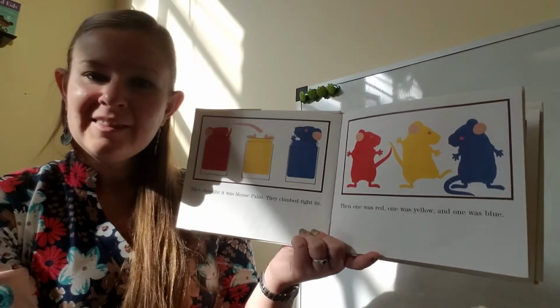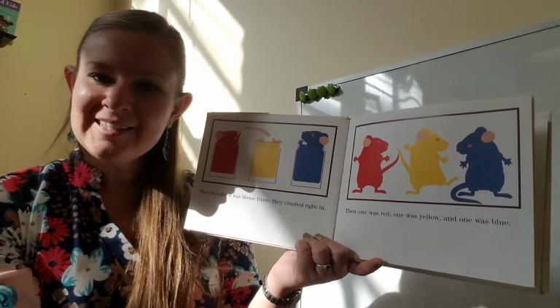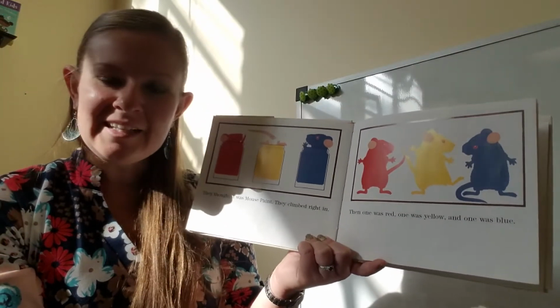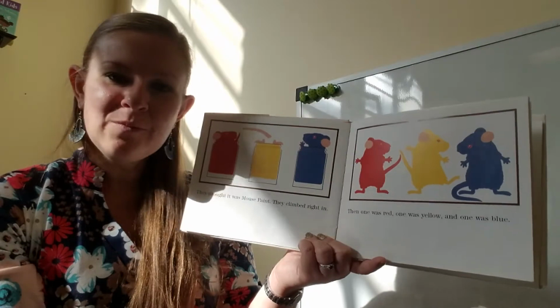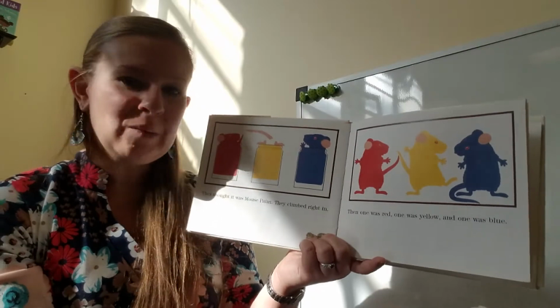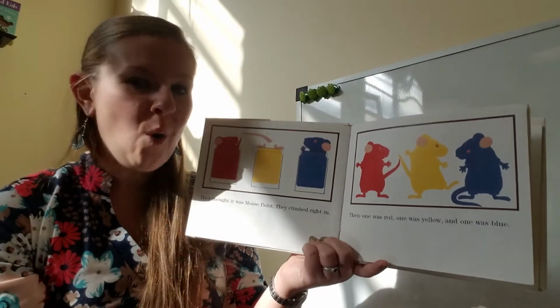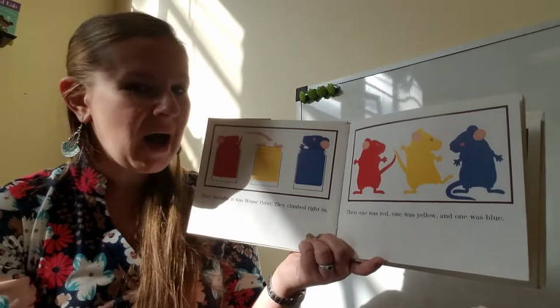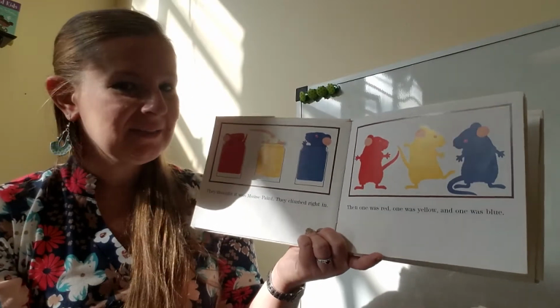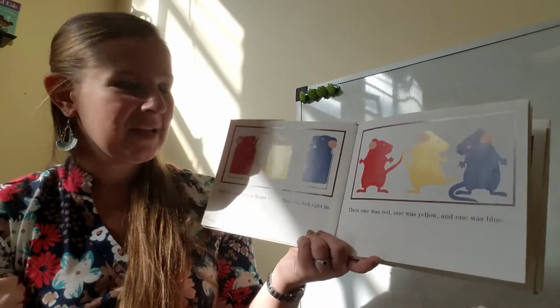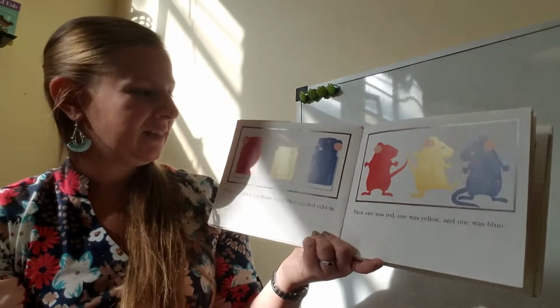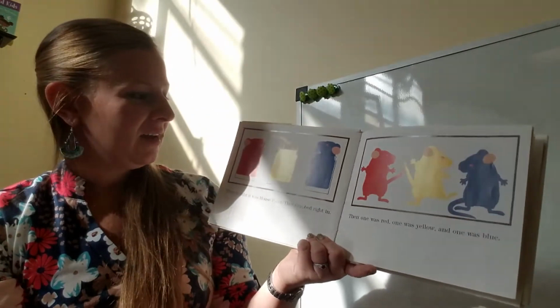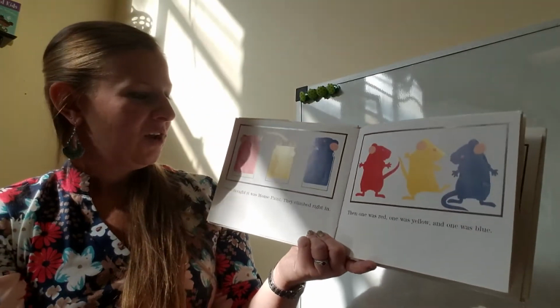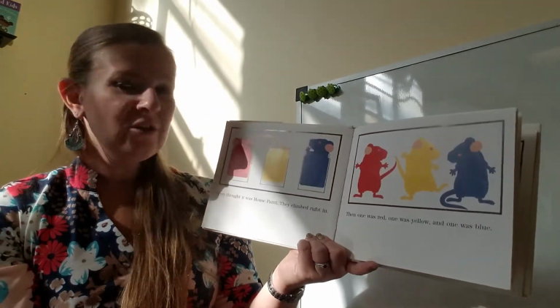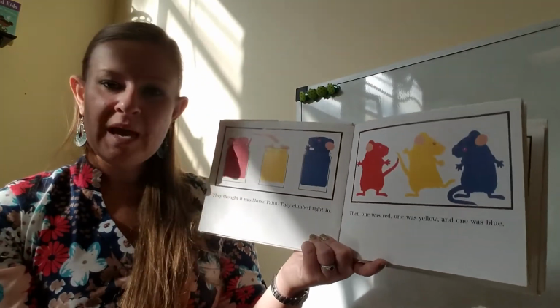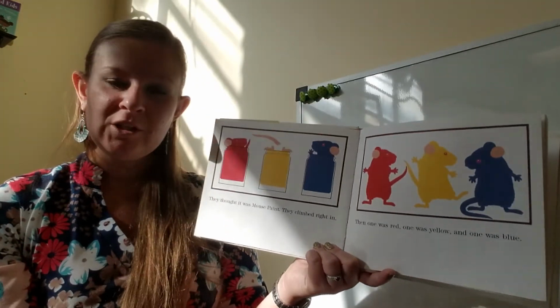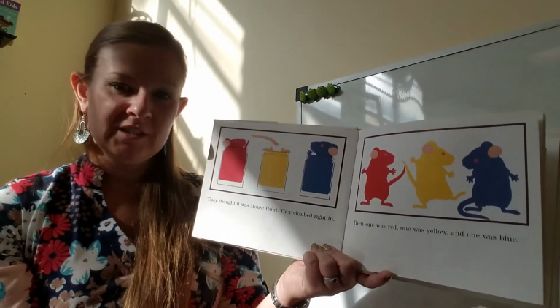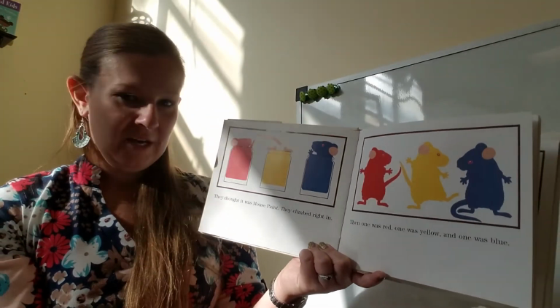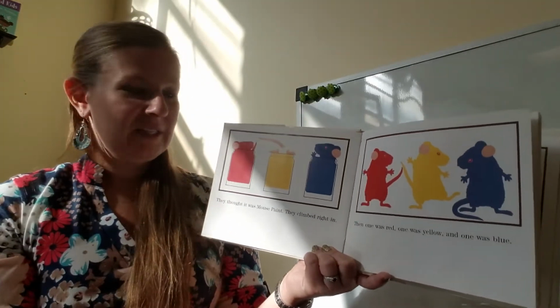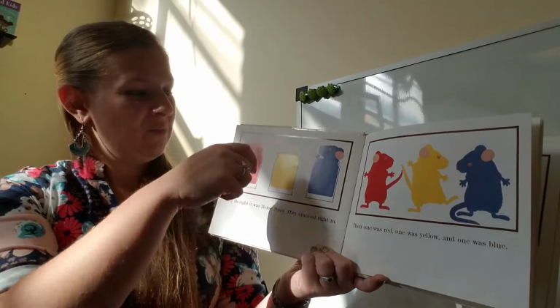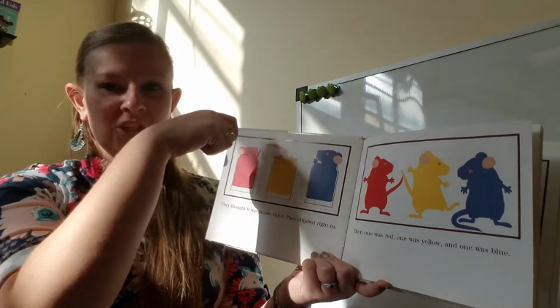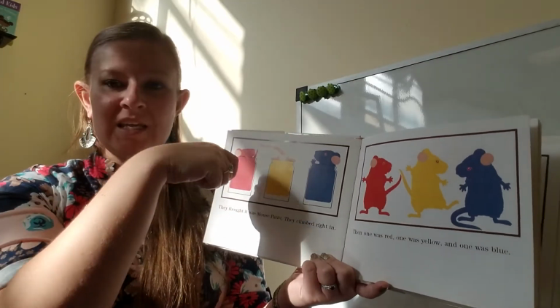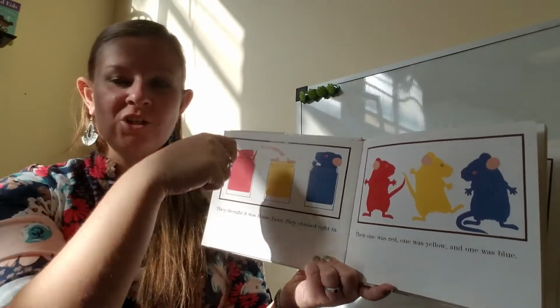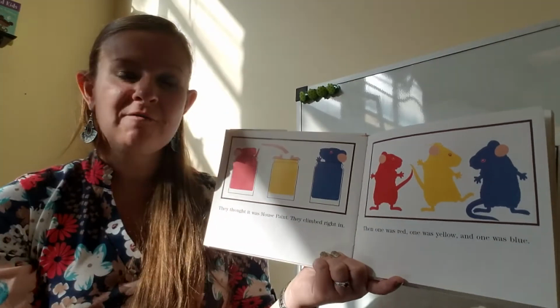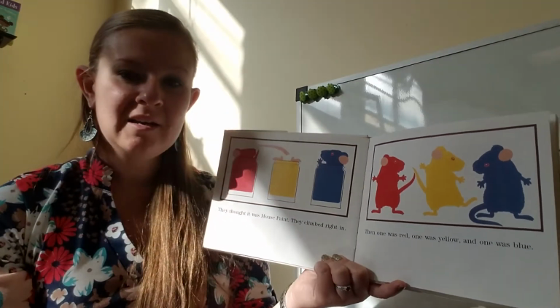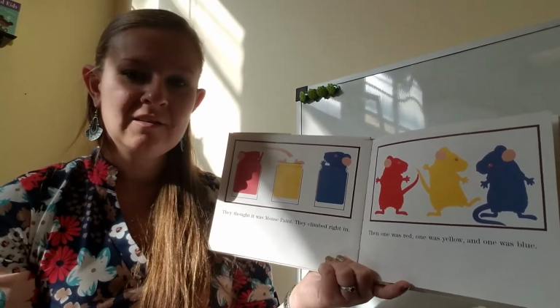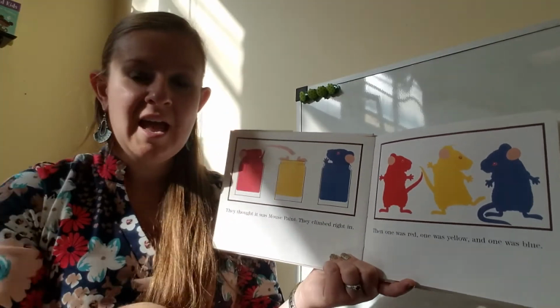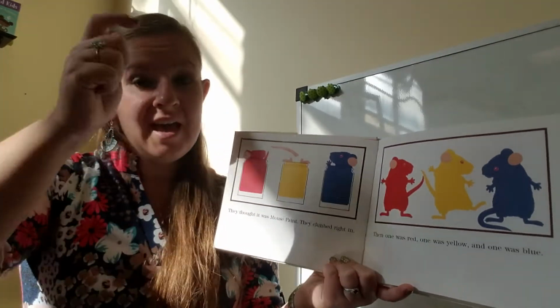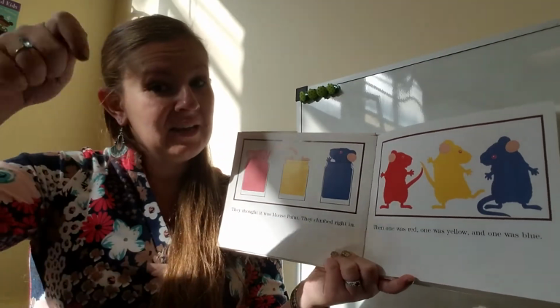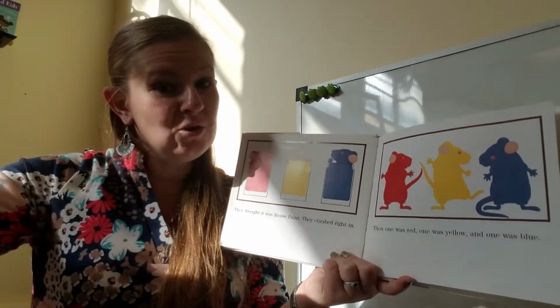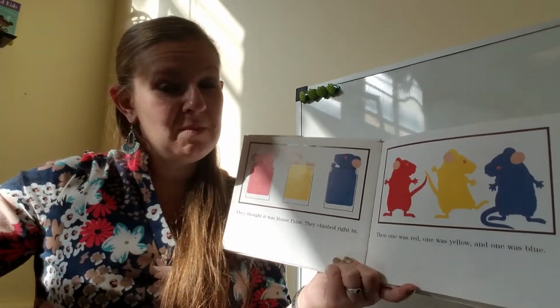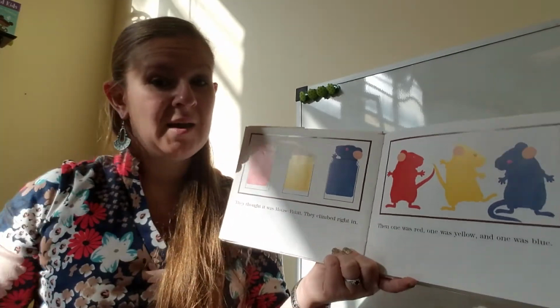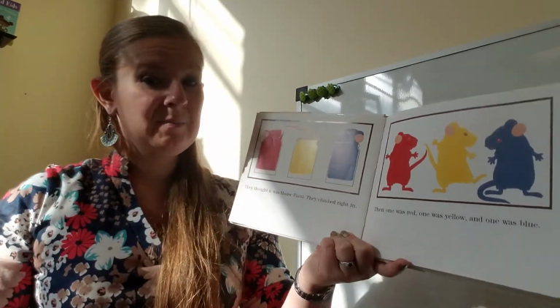That's silly. We don't put our whole bodies in paint like that. We use paint brushes. We dip the brush in the jar of paint and then can use the paint on paper.